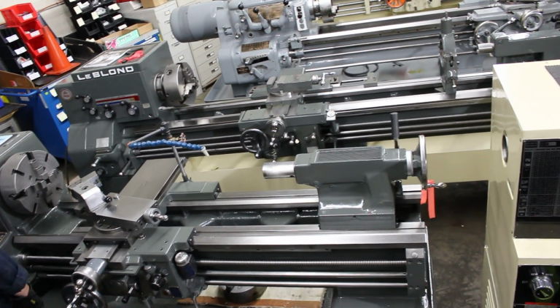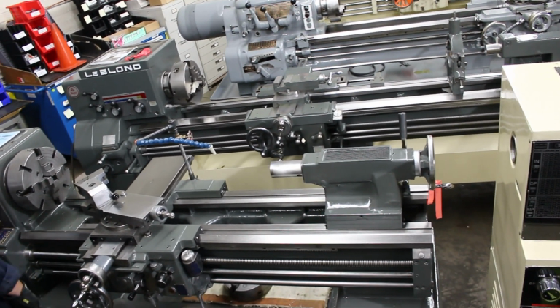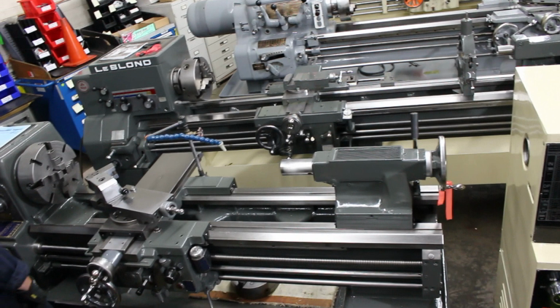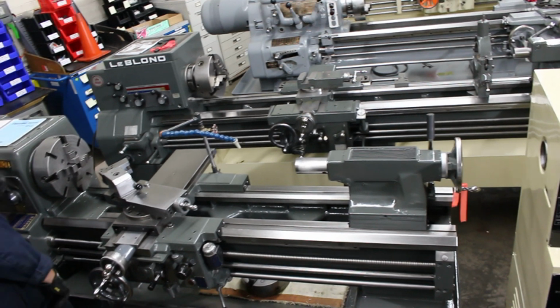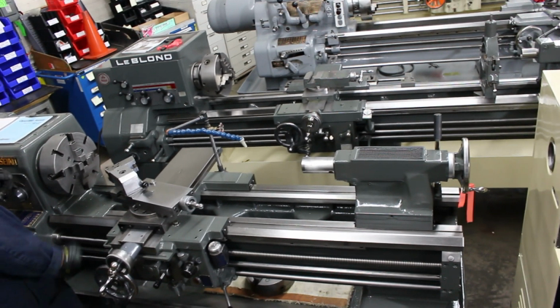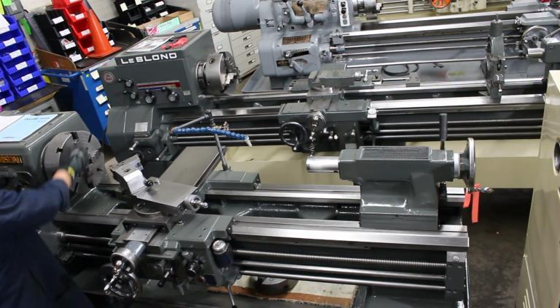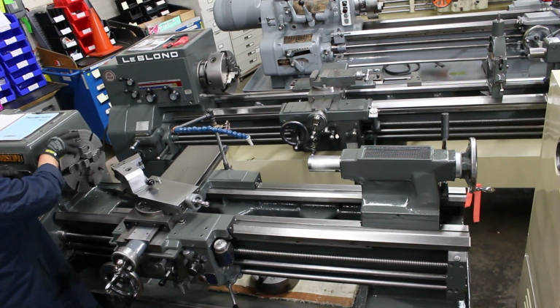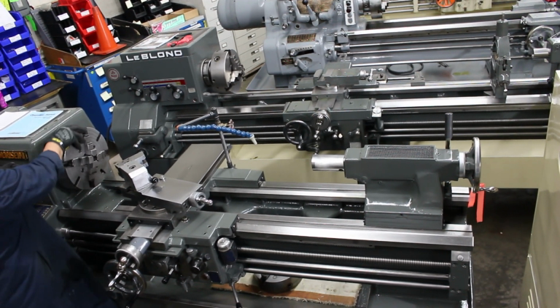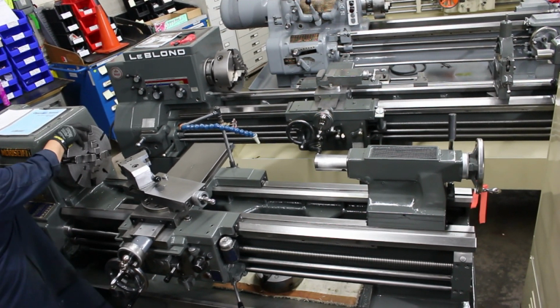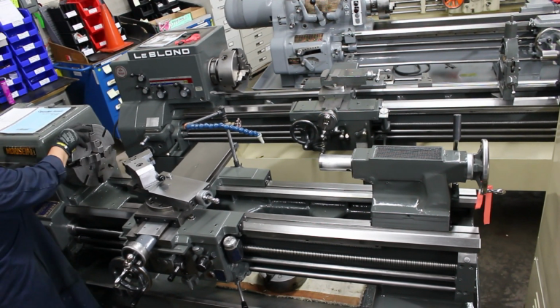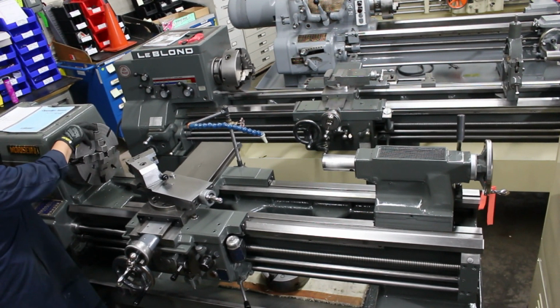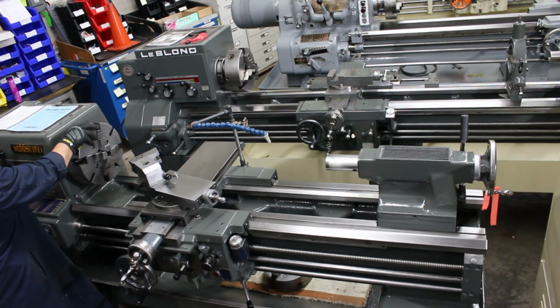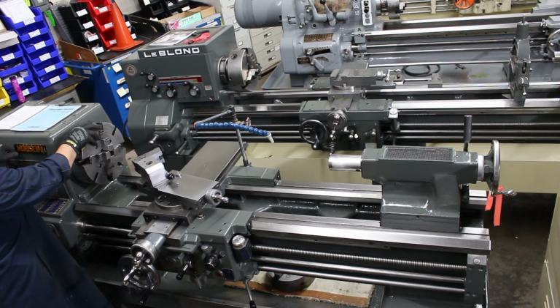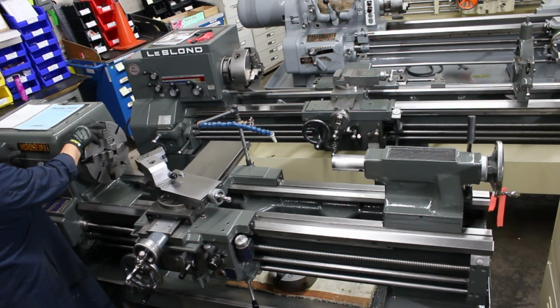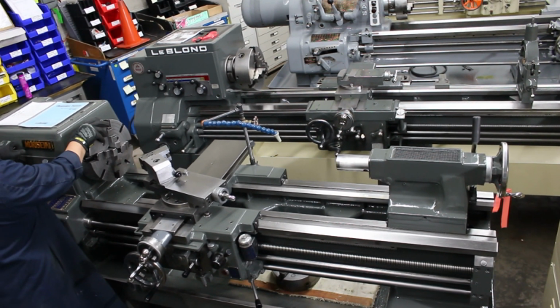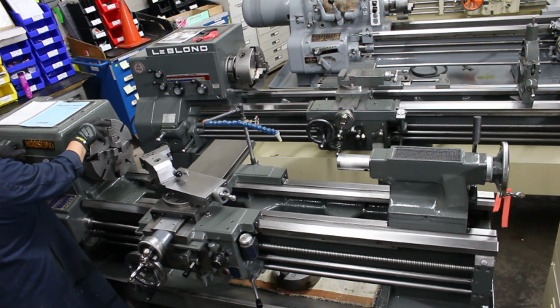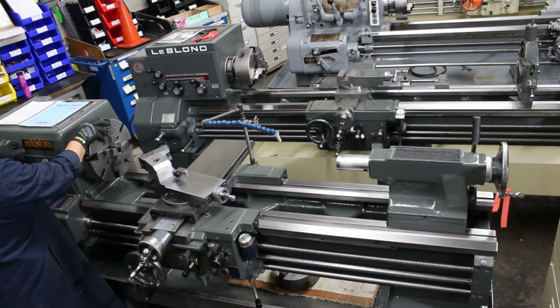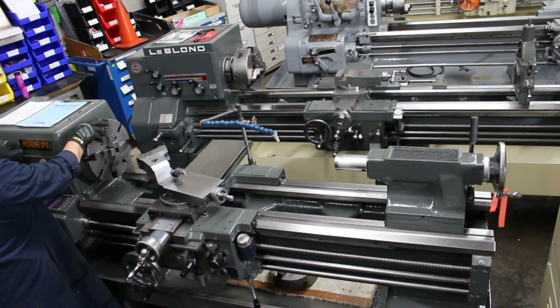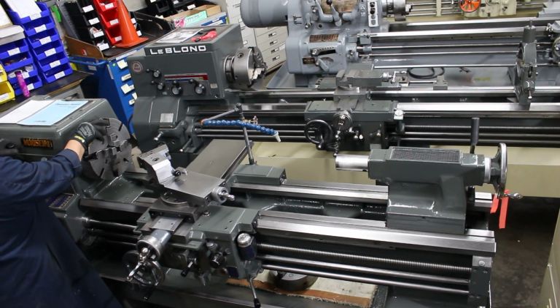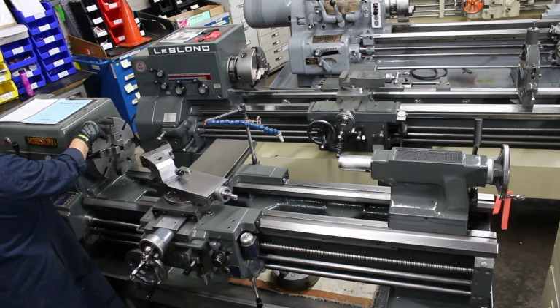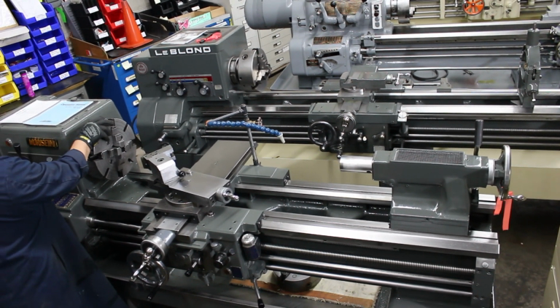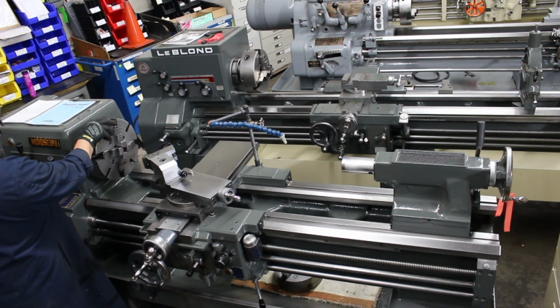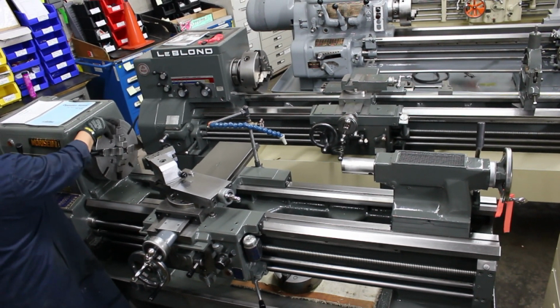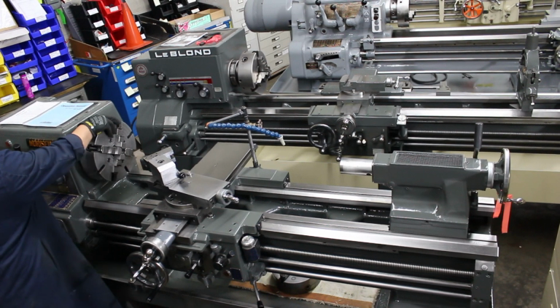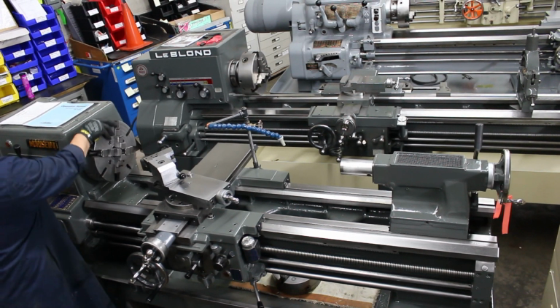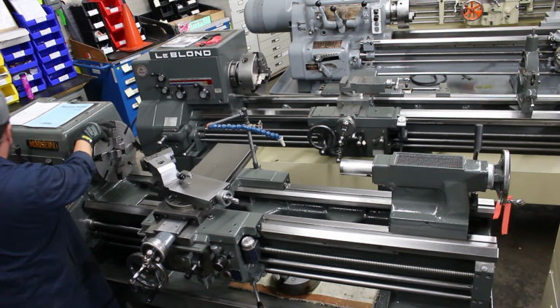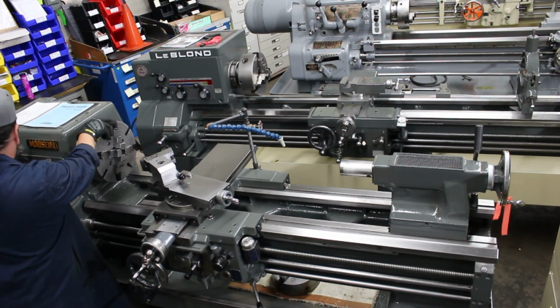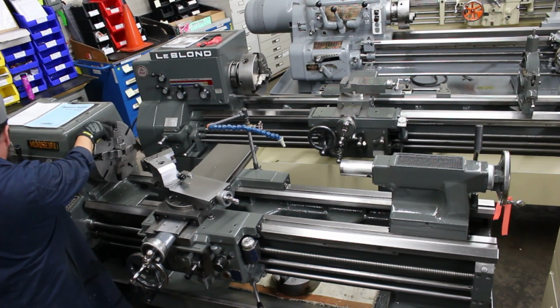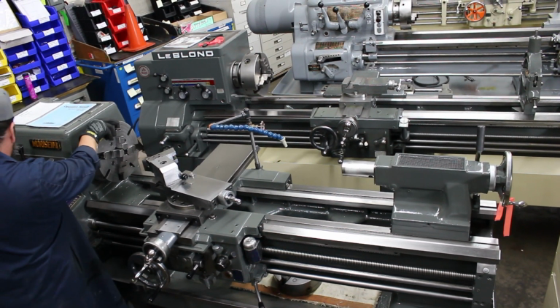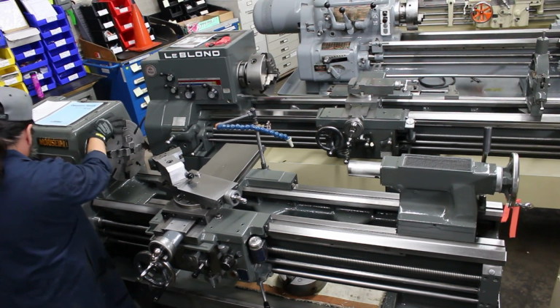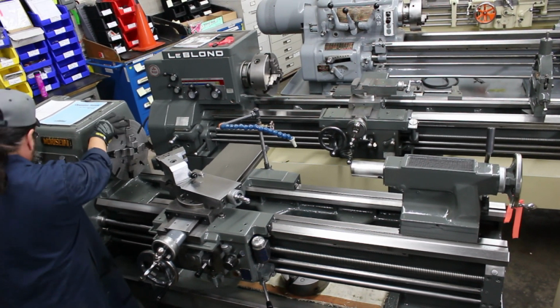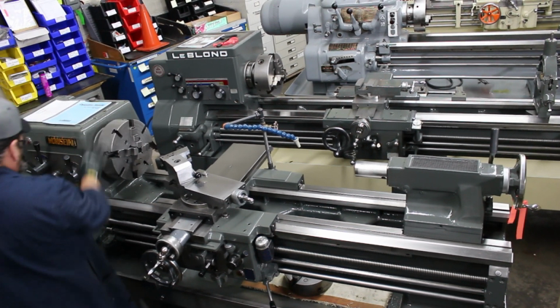We're delivering 12 changes from 32 to 1,800 RPM. 35 threads in inch, 21 threads in metric.